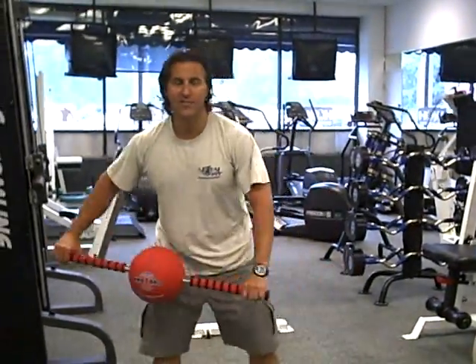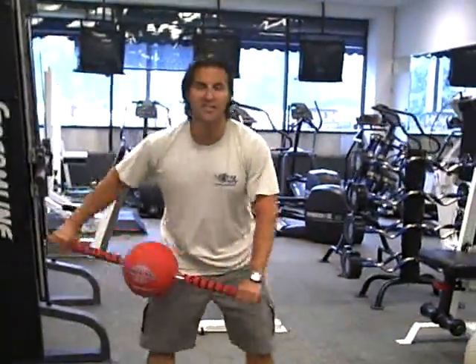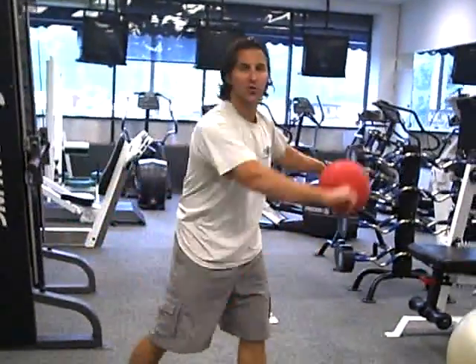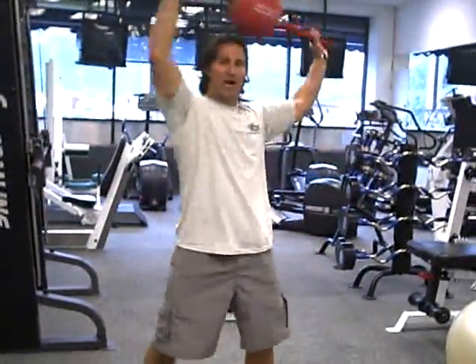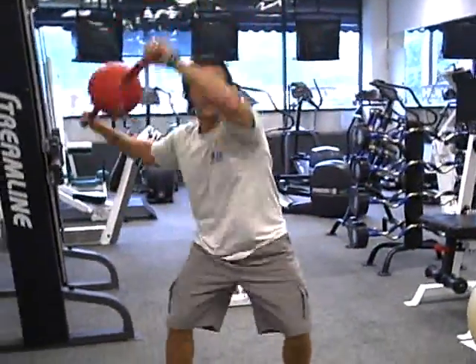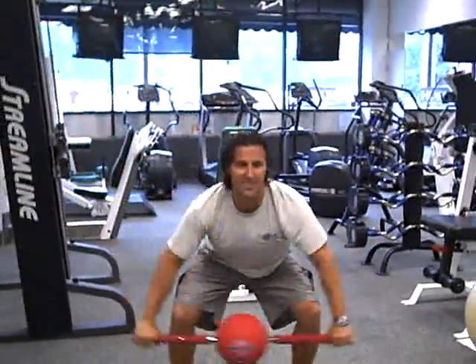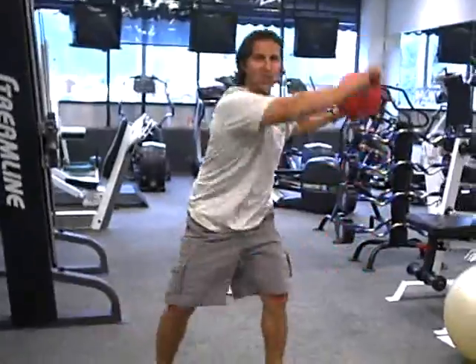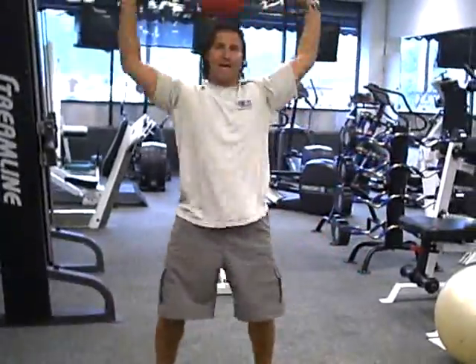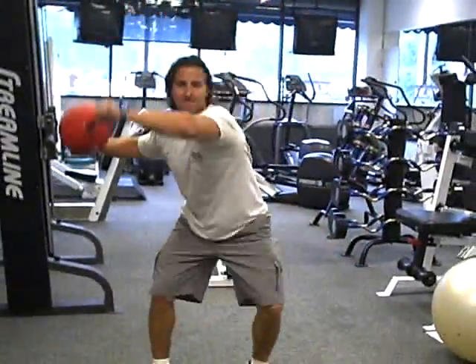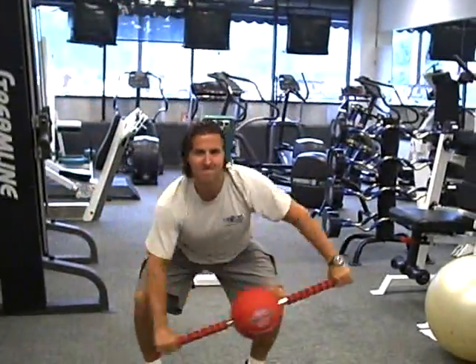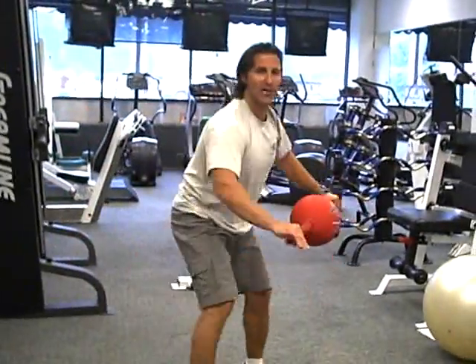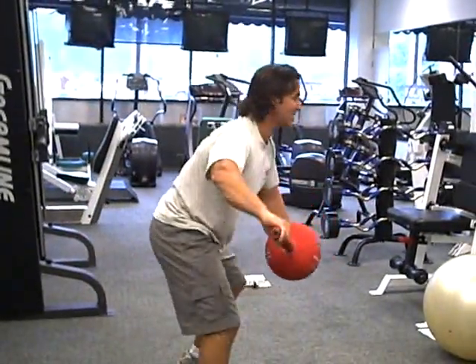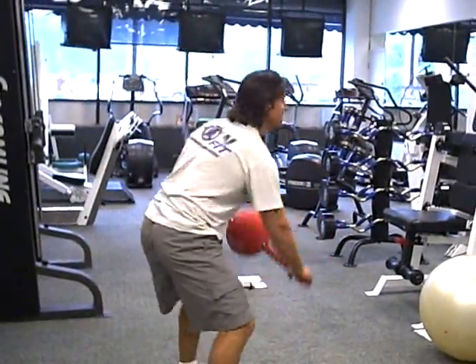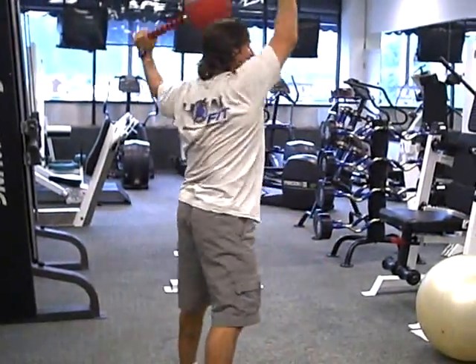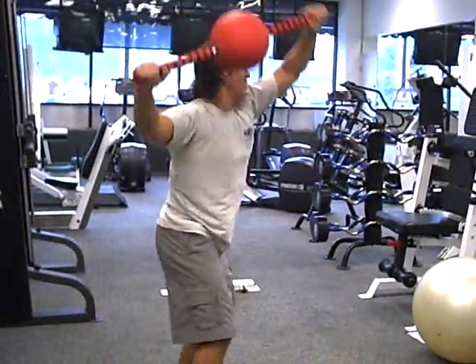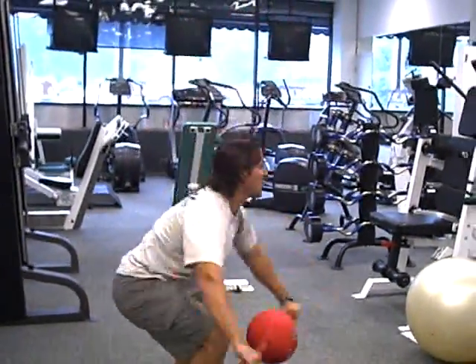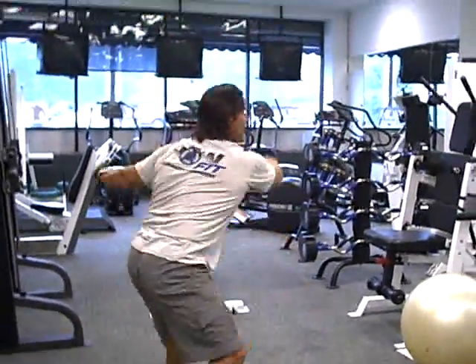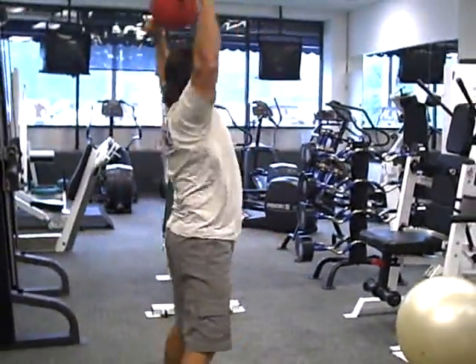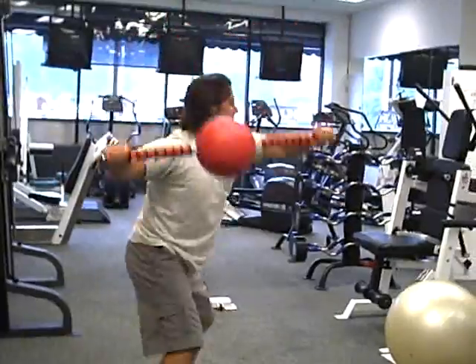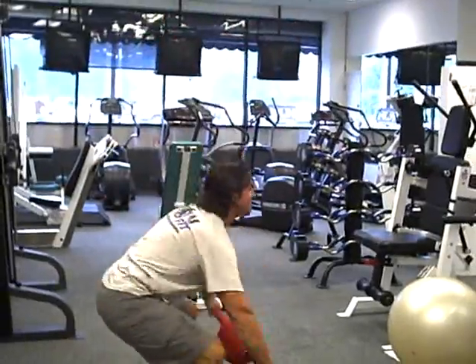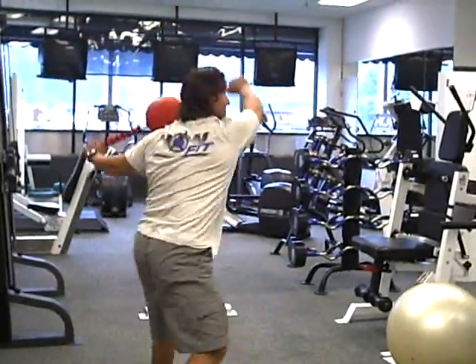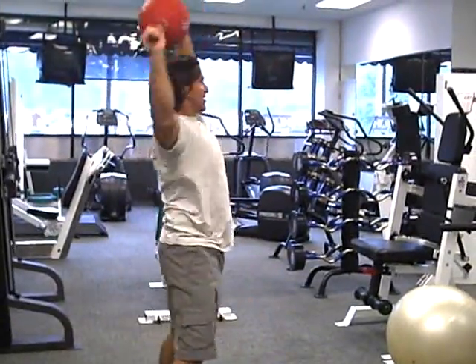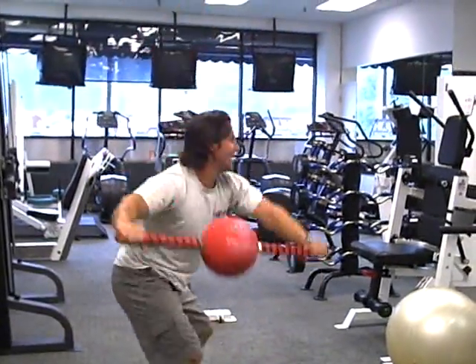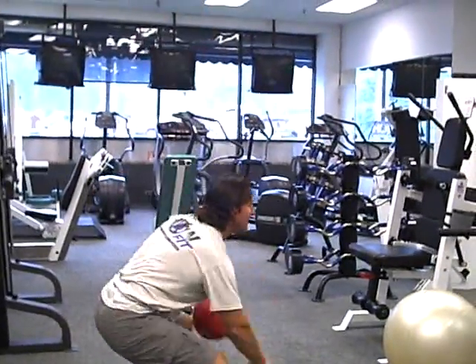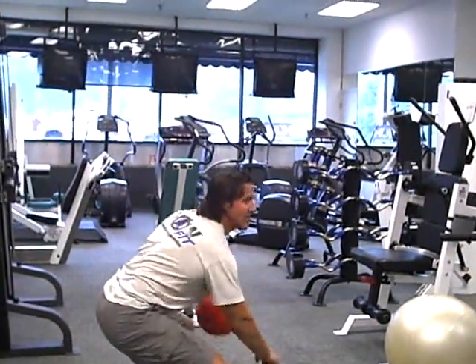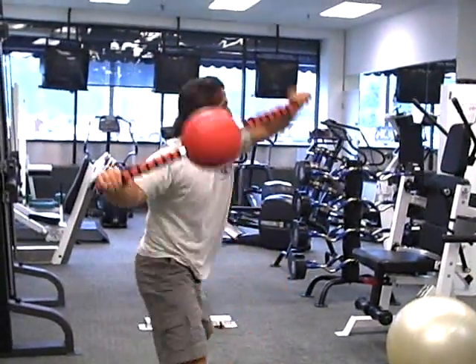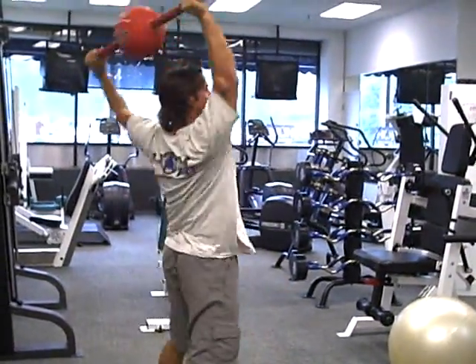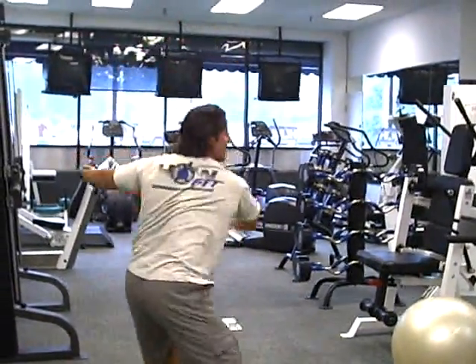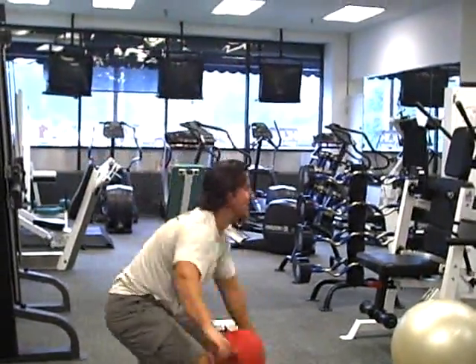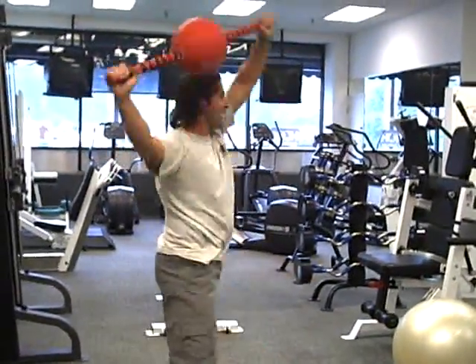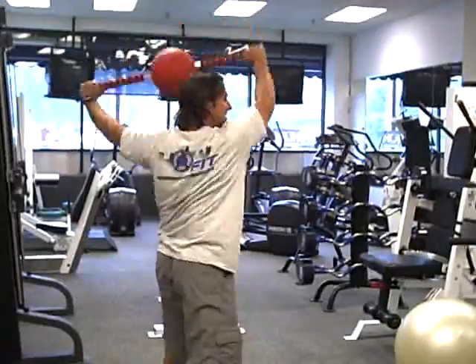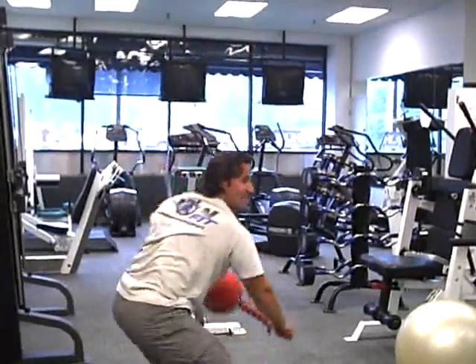The first exercise is a circle squat. Chest out, shoulders back. From the side, keeping the chest out, squatting. Then you're going to switch directions. You're going to do 15 repetitions each side.